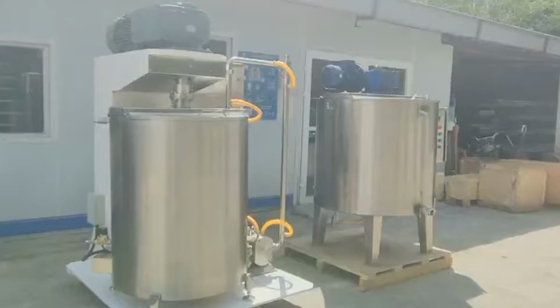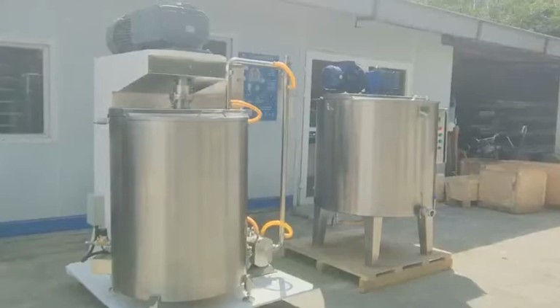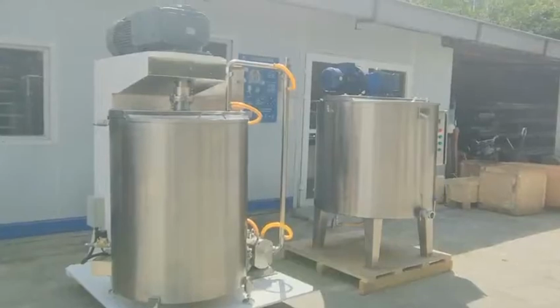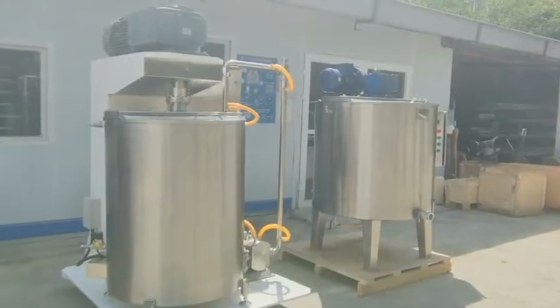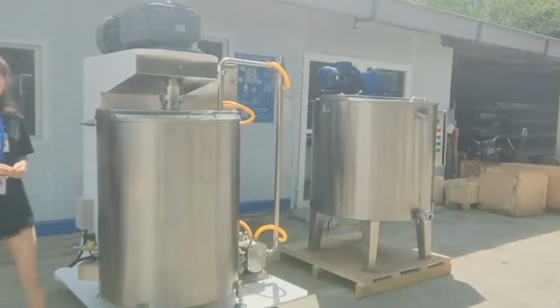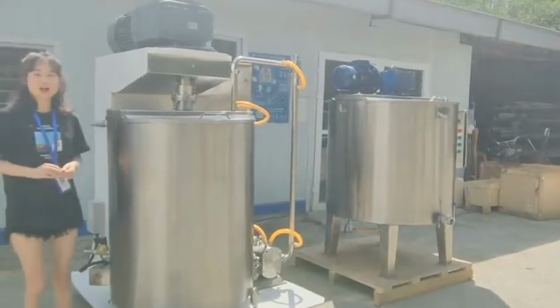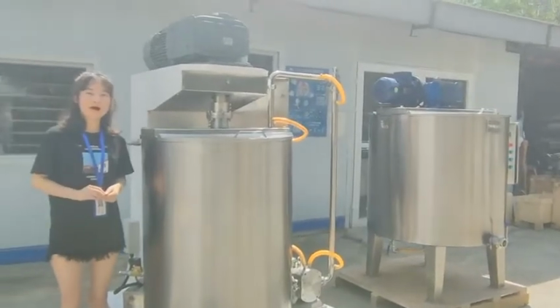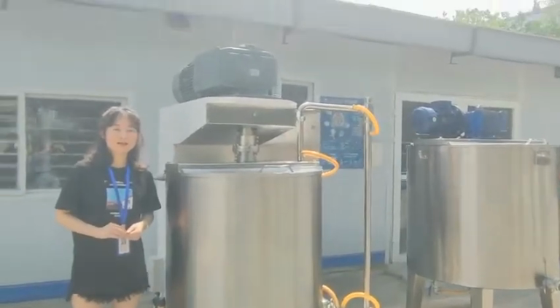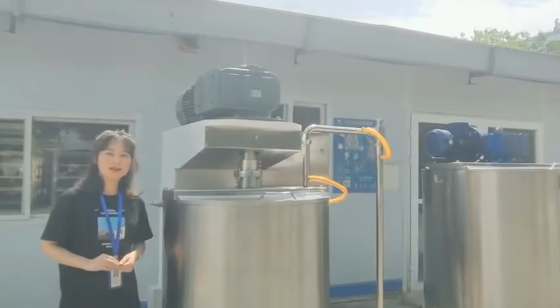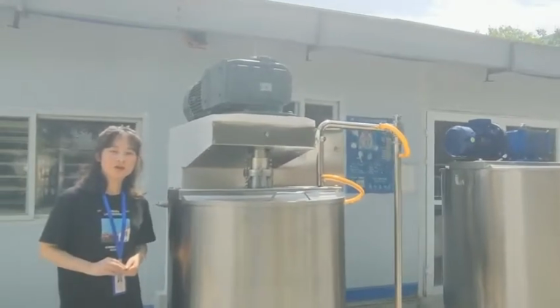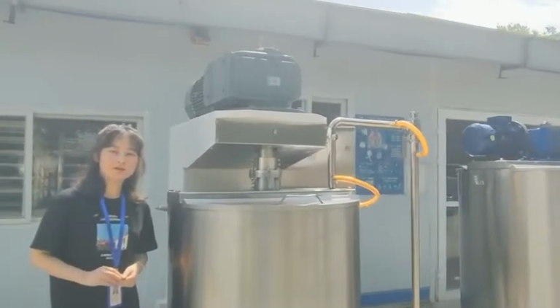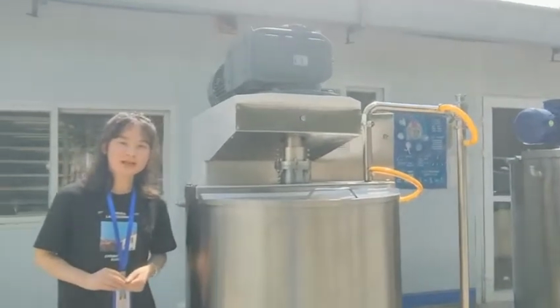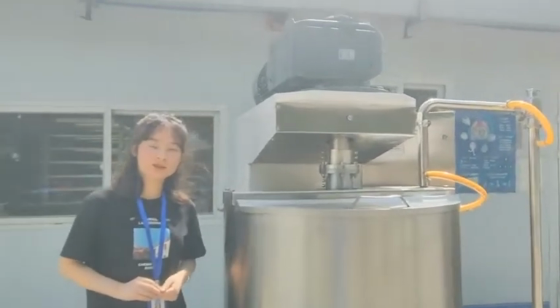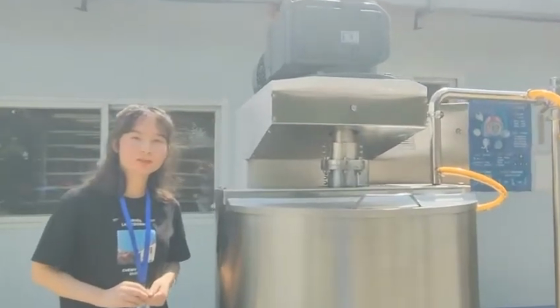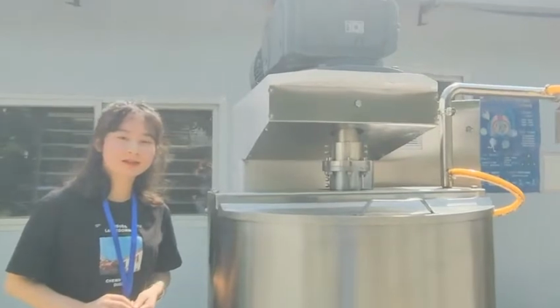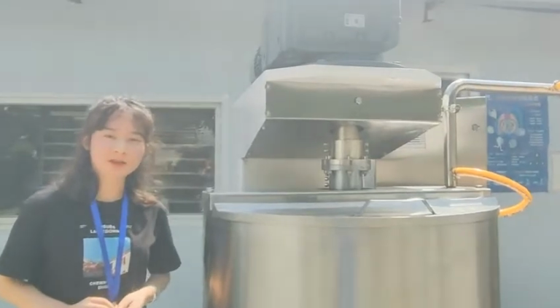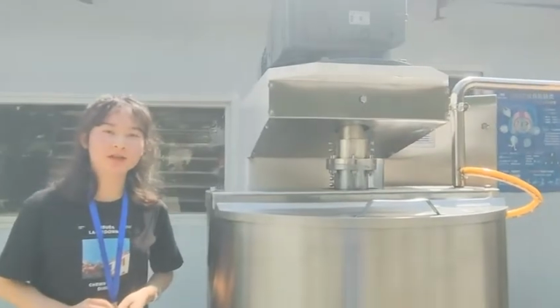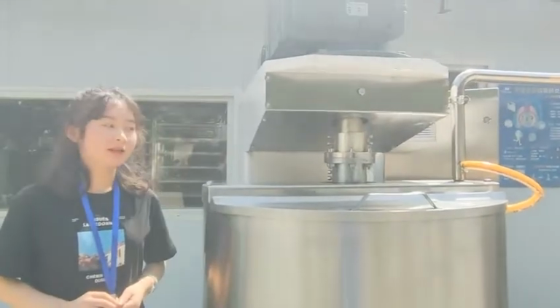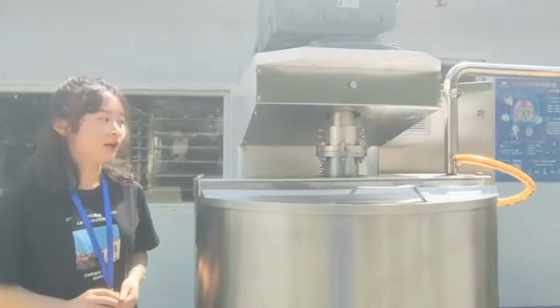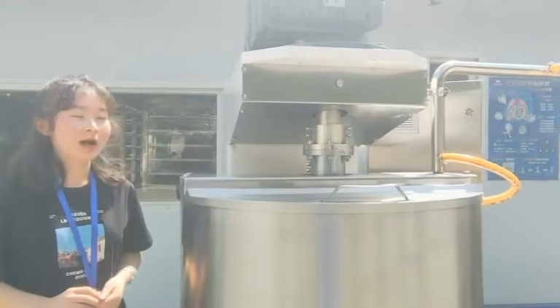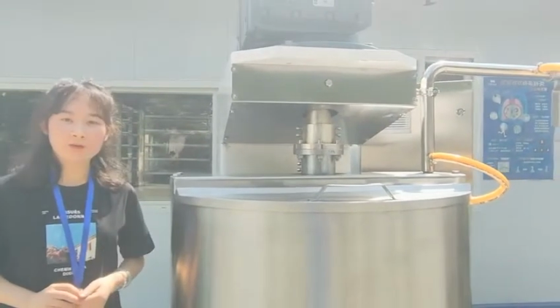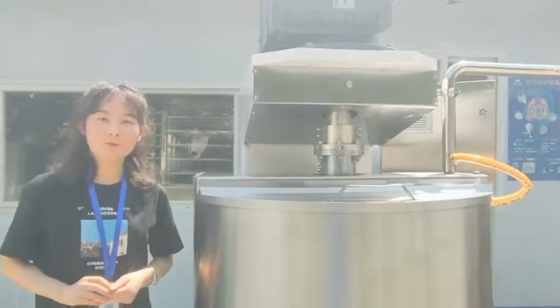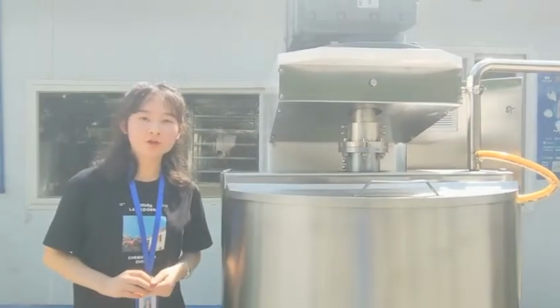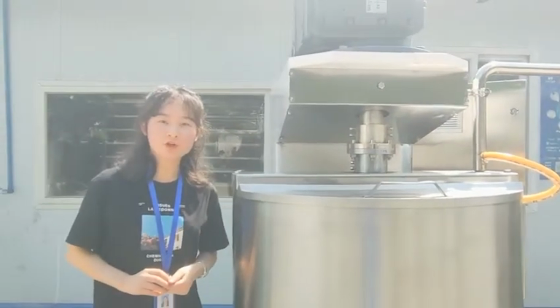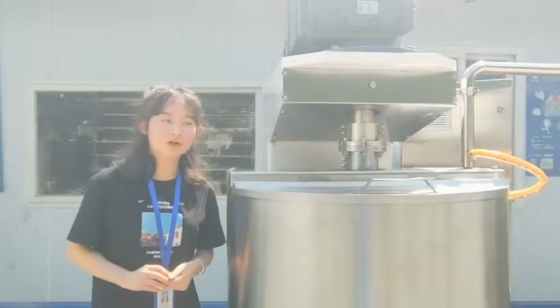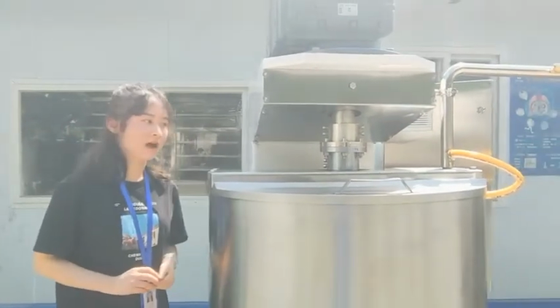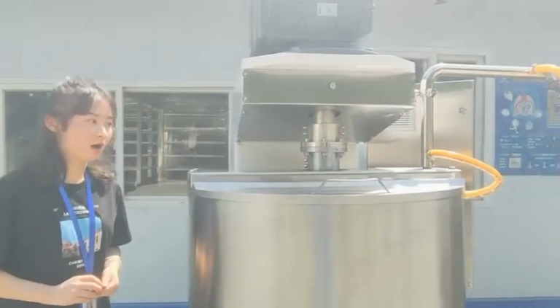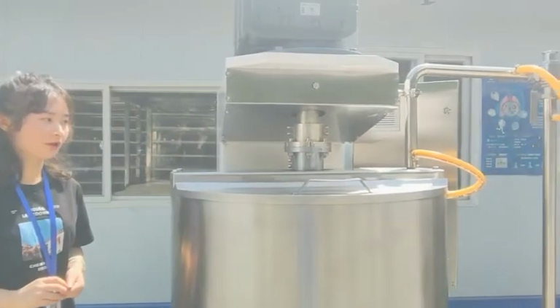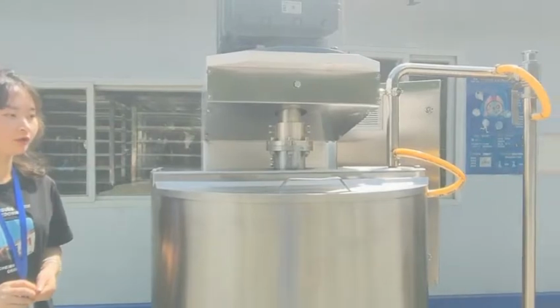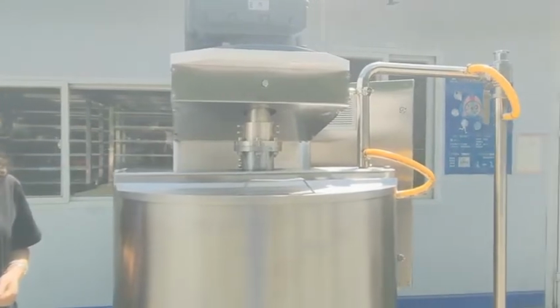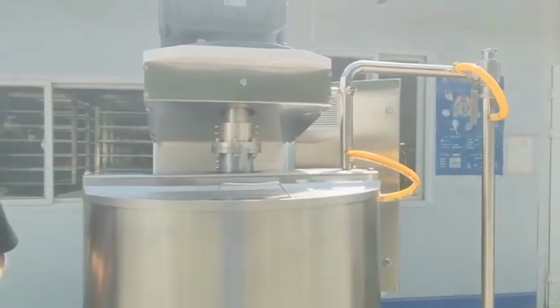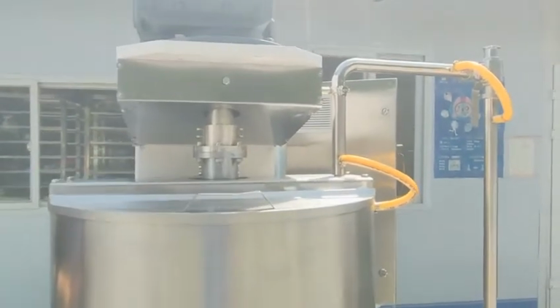Hello everyone, this is Freya from Leicester Chocolate Merchants factory. I want to introduce our new bowl mill.